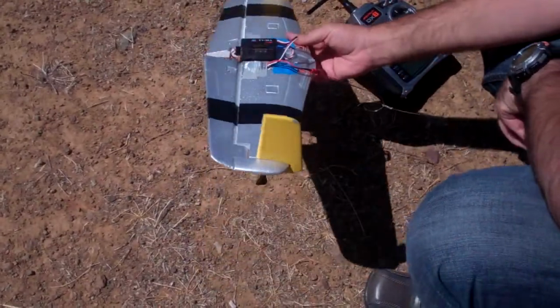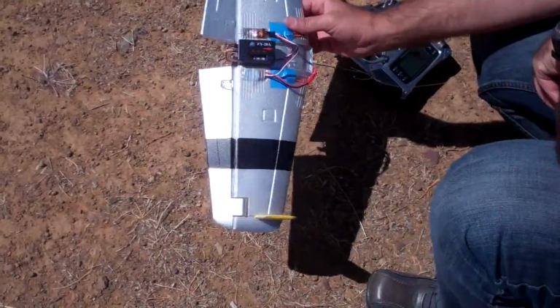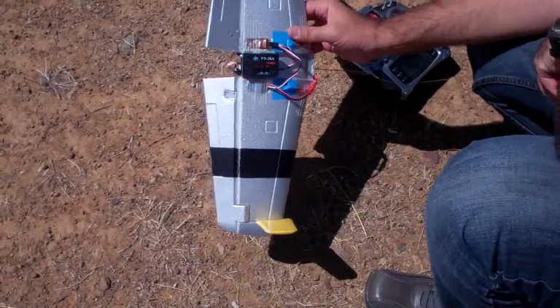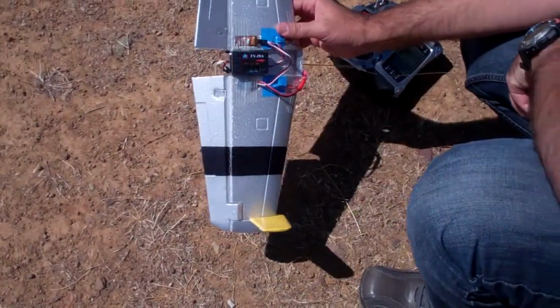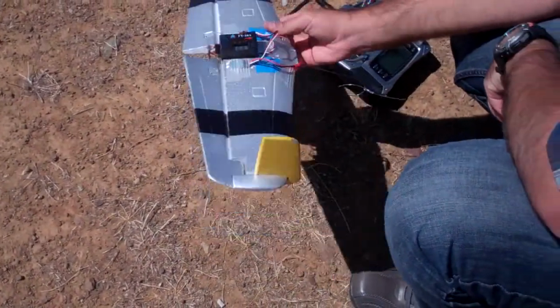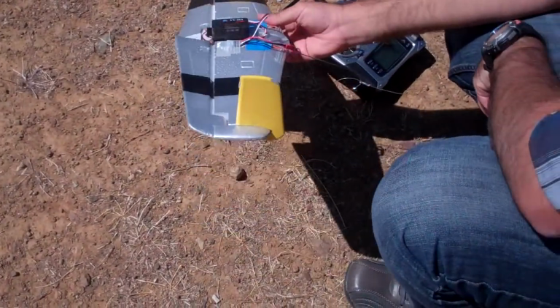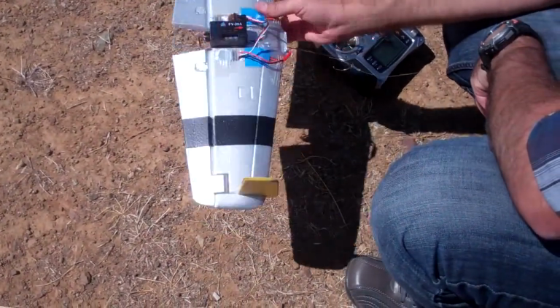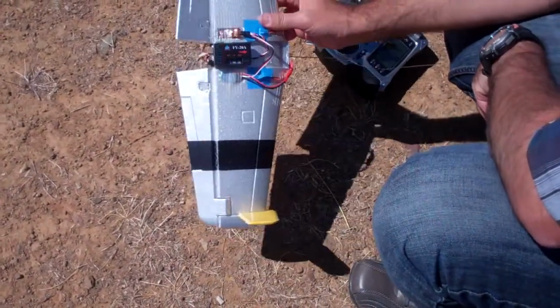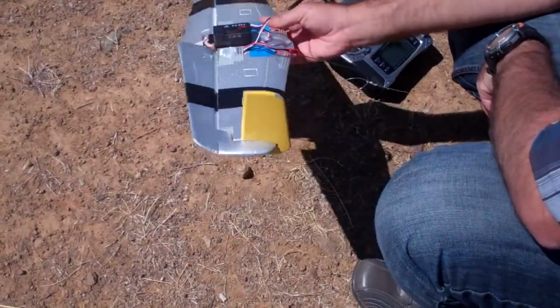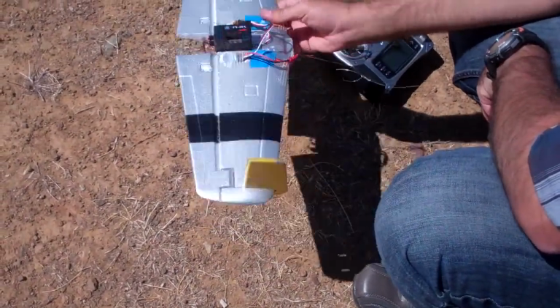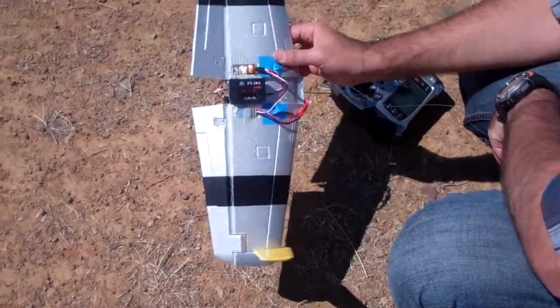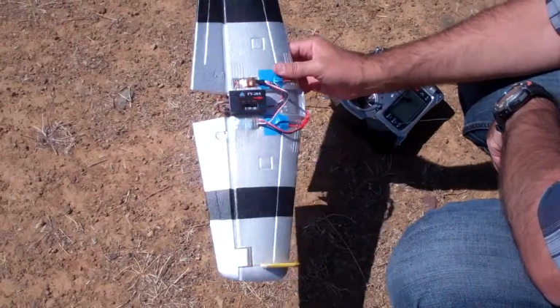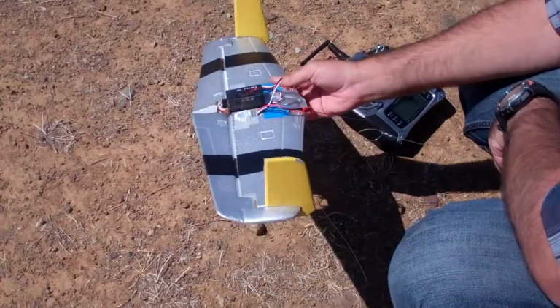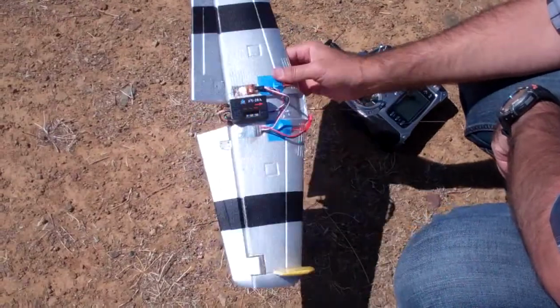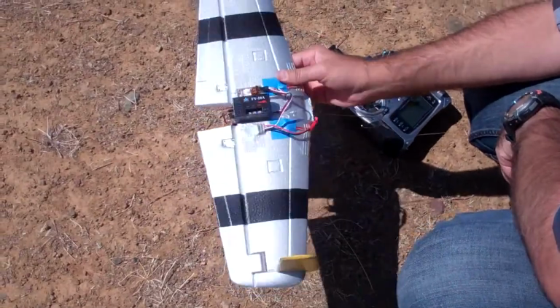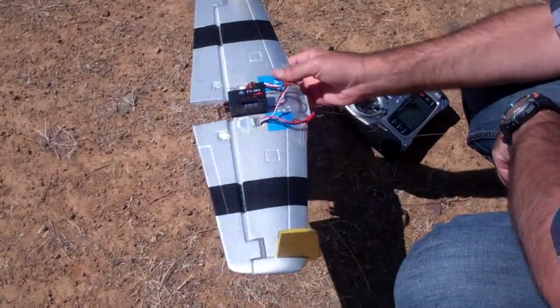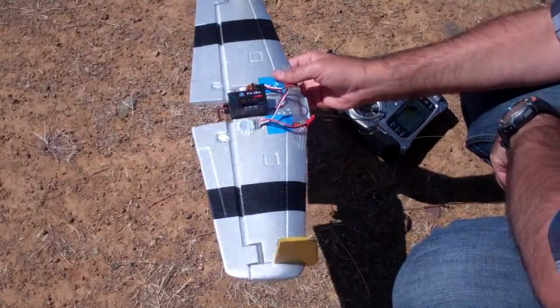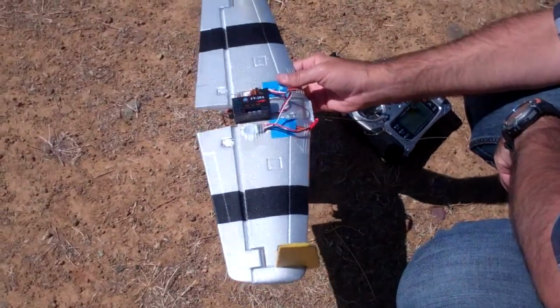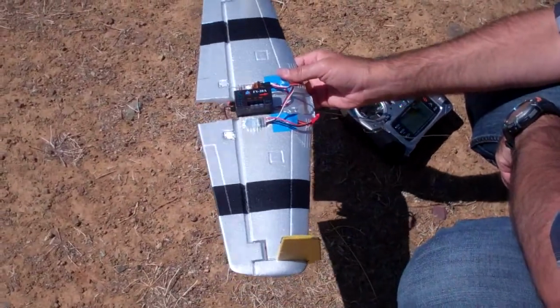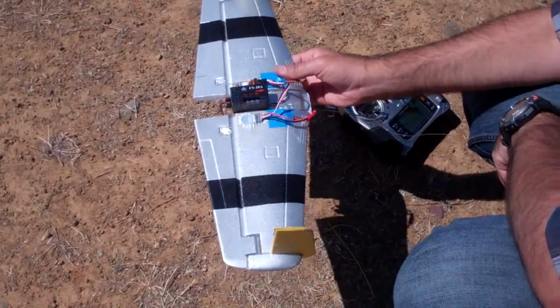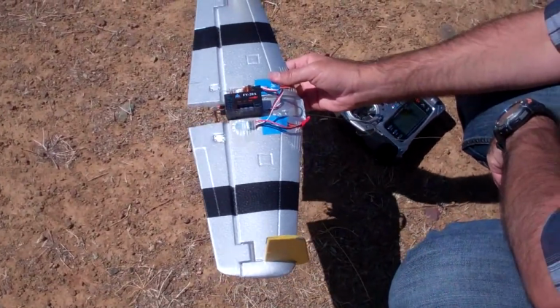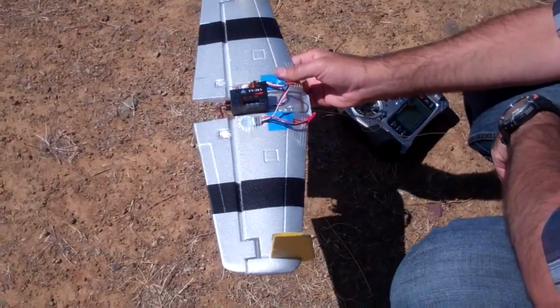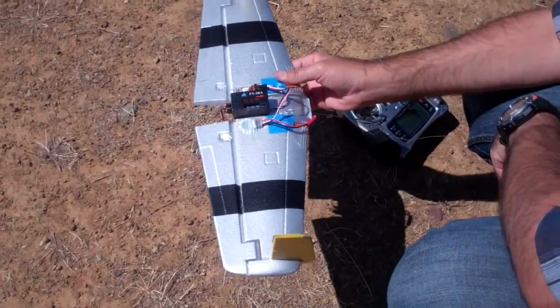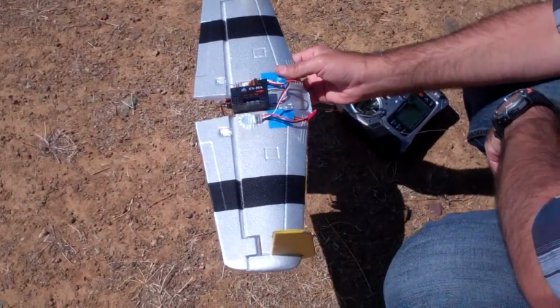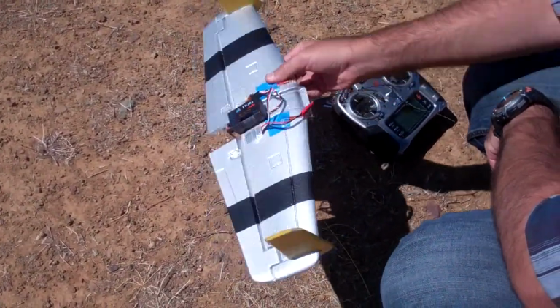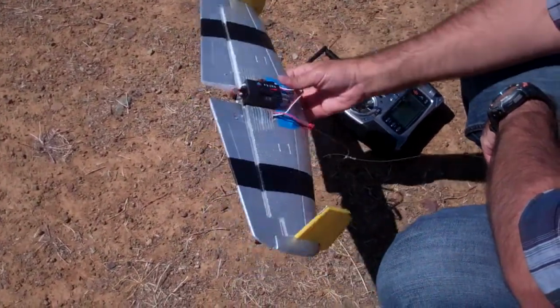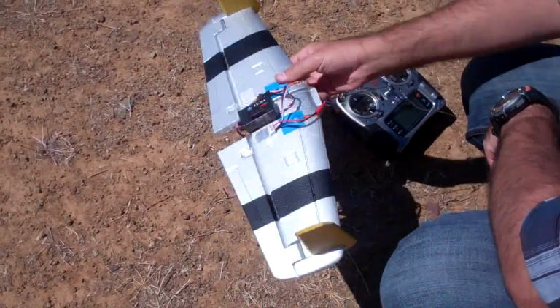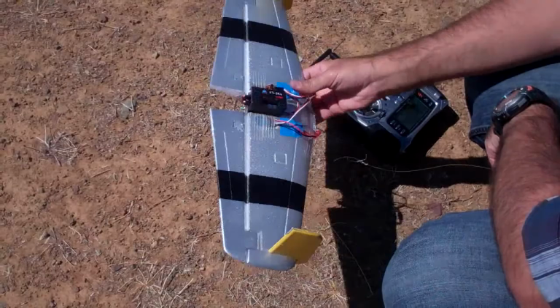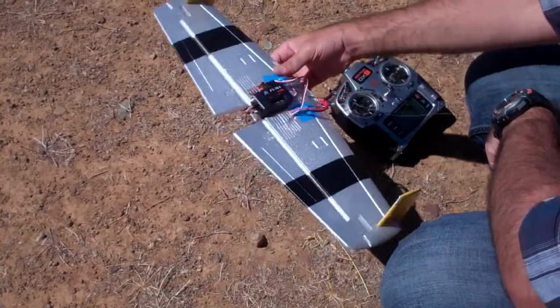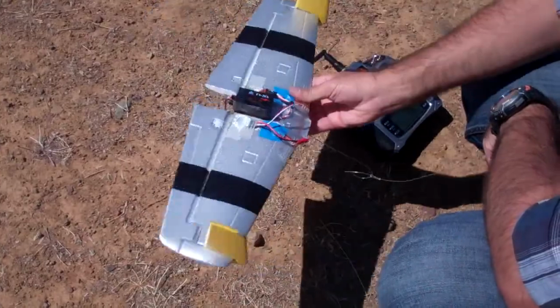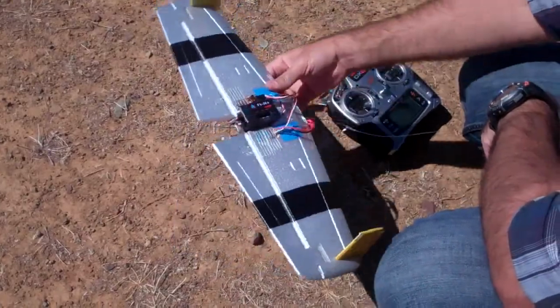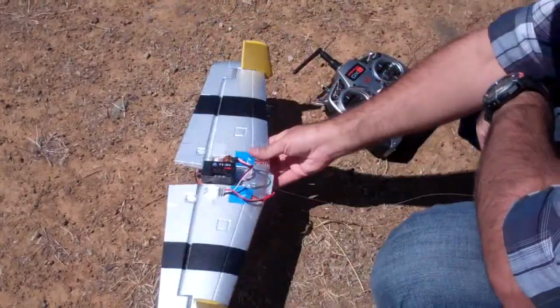So the gyro will look to stabilize the plane. It actively compensates for an angle, so that should keep it level. The plane will provide this and the heading.